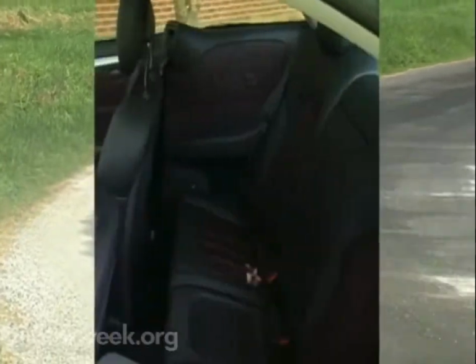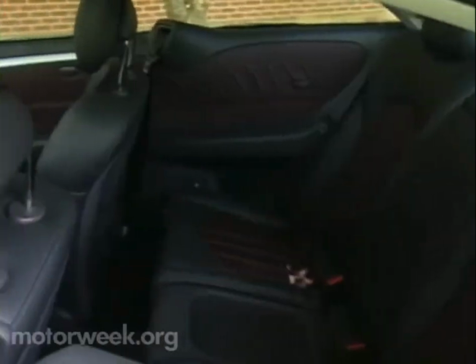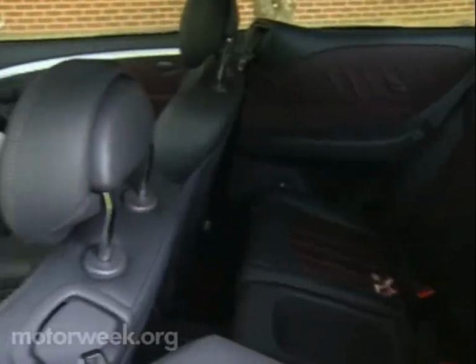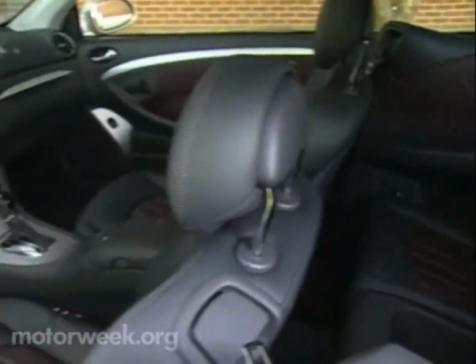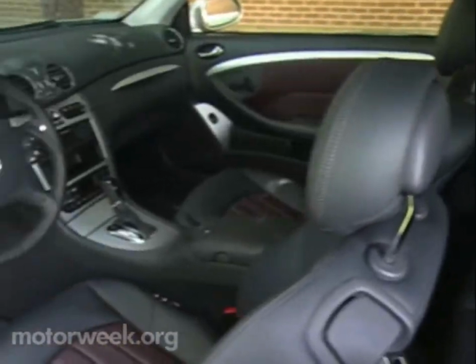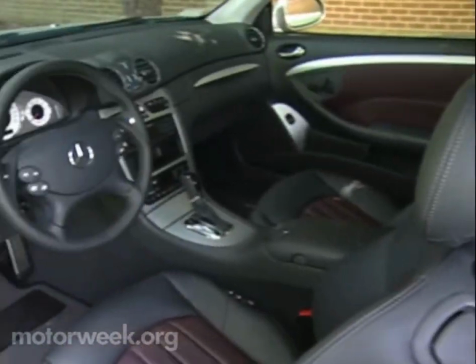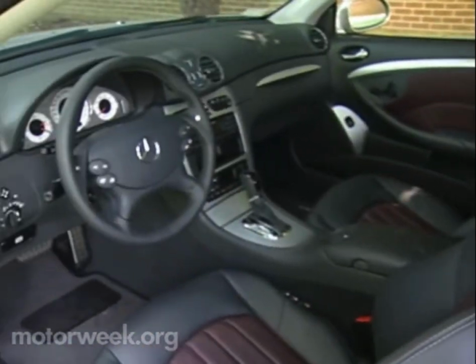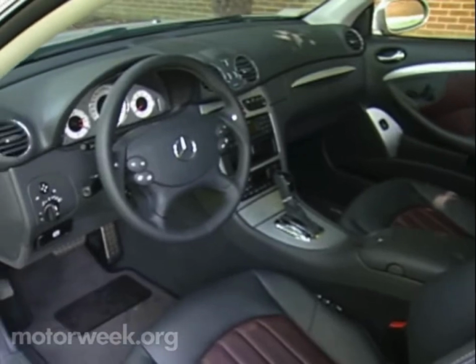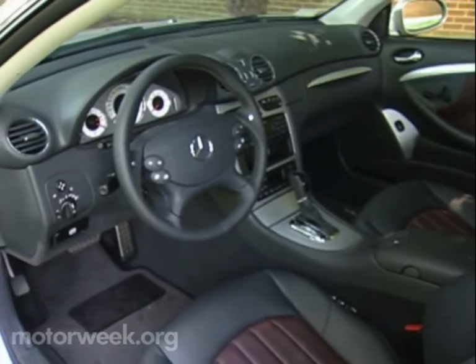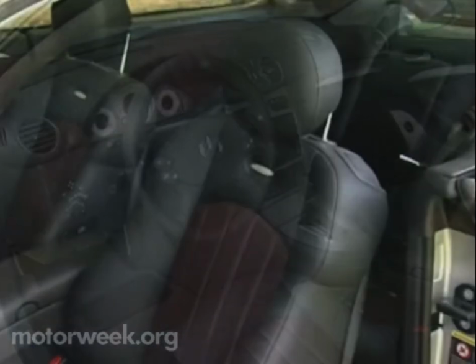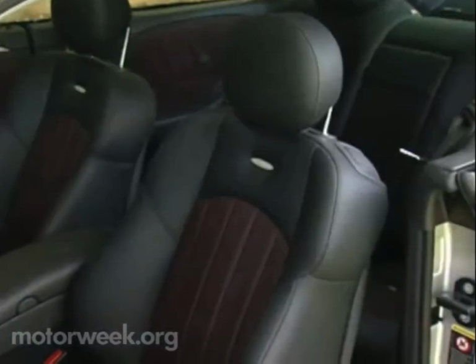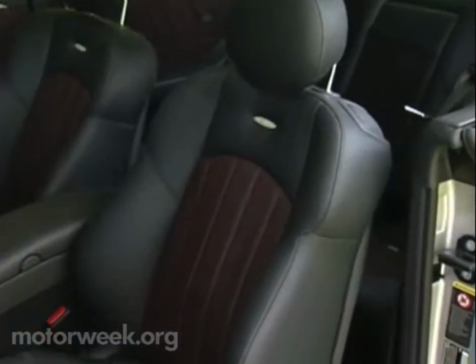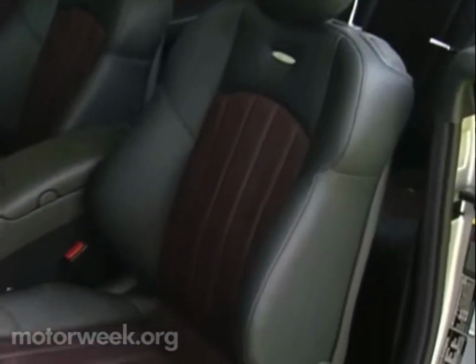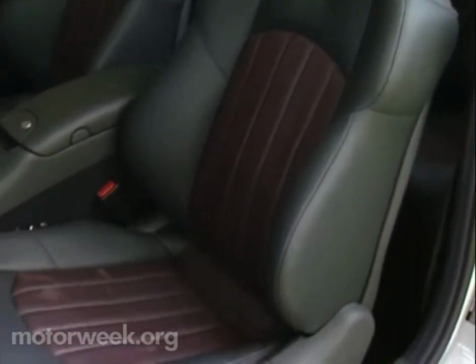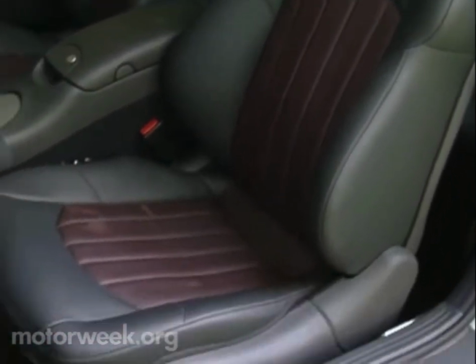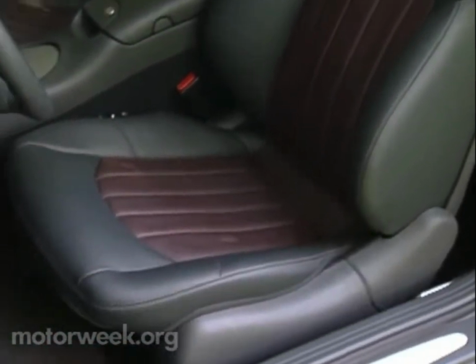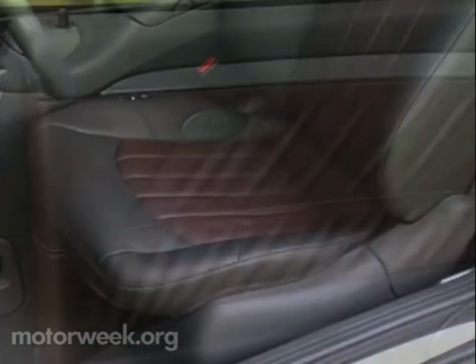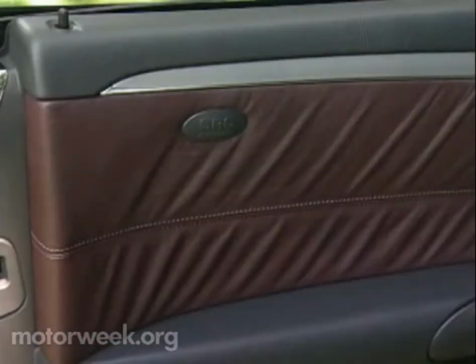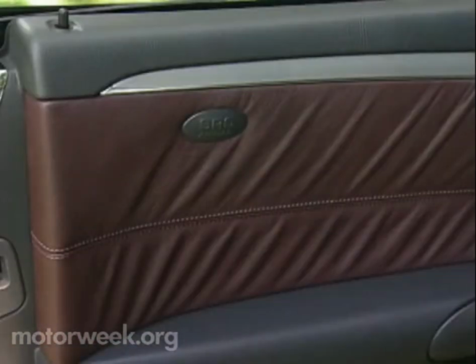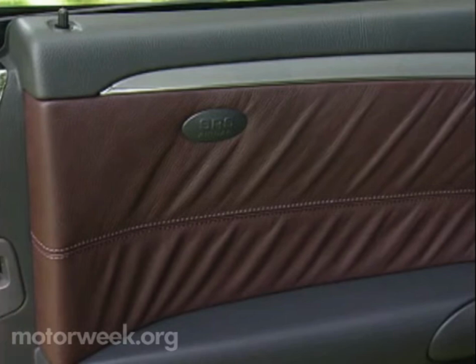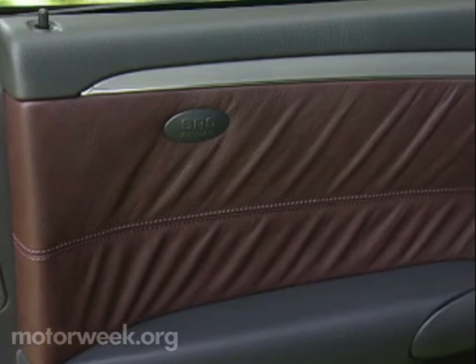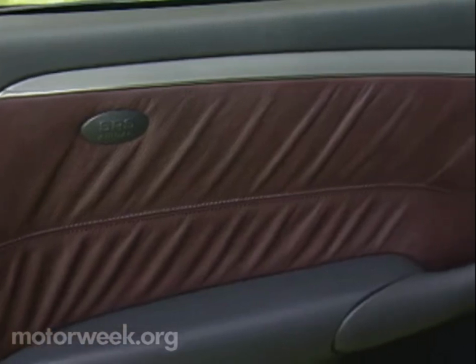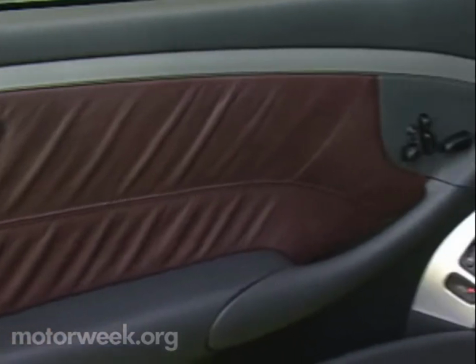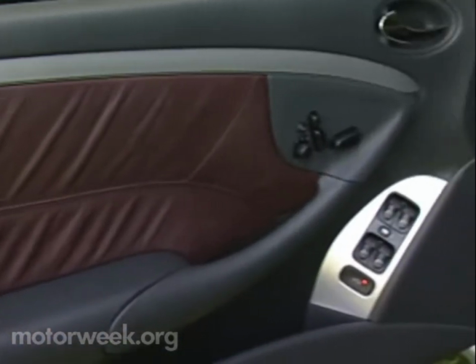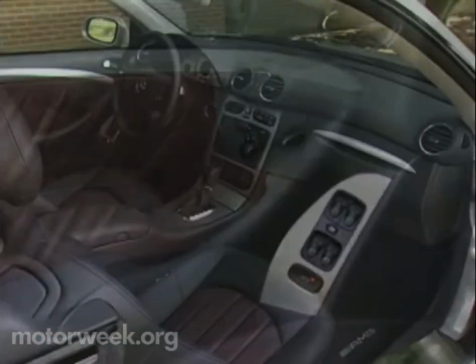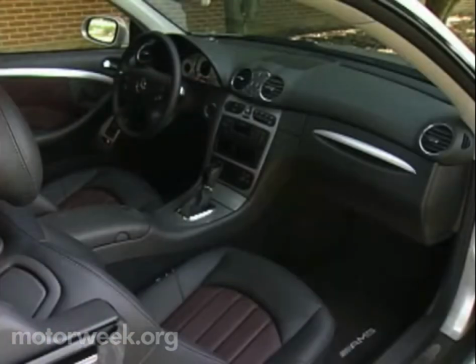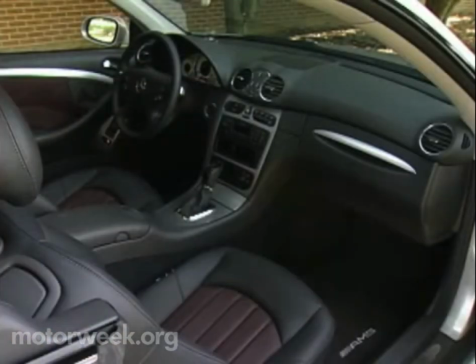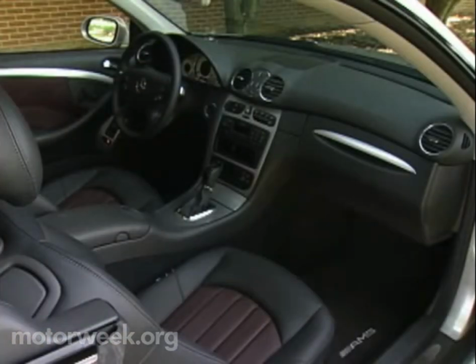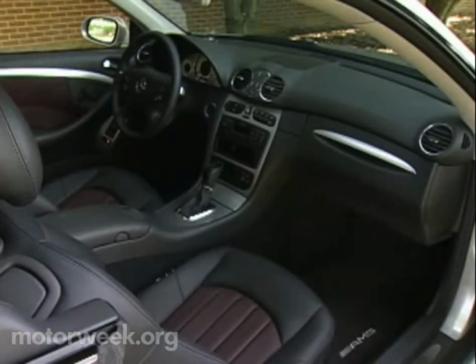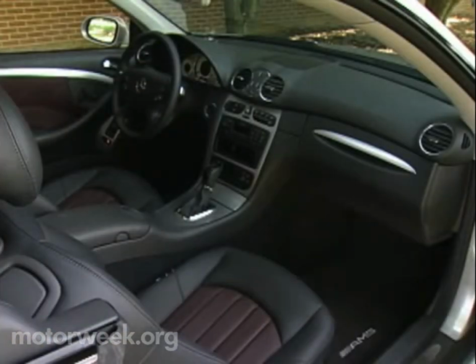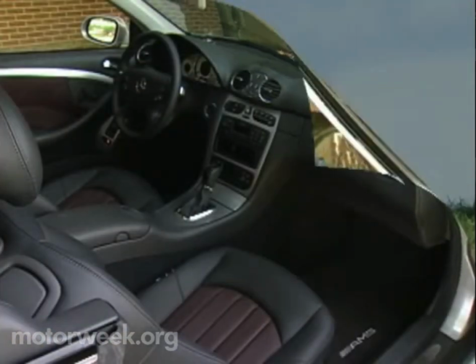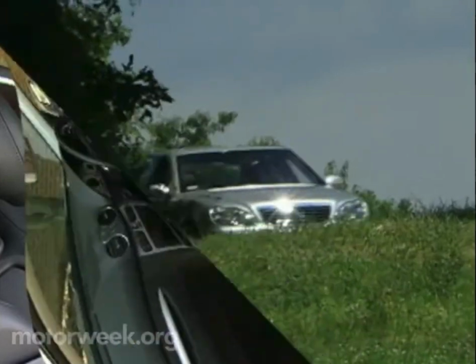Inside, the four-seater greets you with modest chrome accents, rich leather upholstery on the multi-way front sport buckets, front side and curtain airbags, Tele Aid, plus Mercedes cabin features too numerous to list.